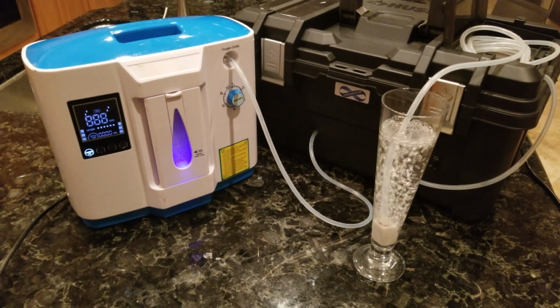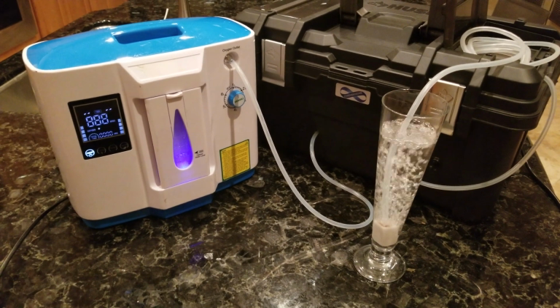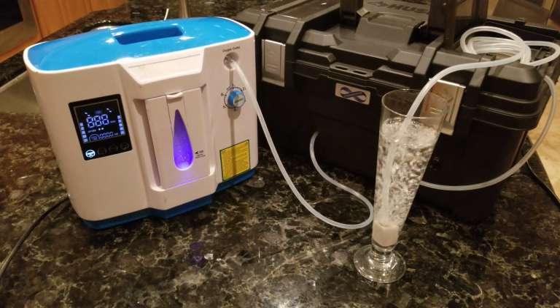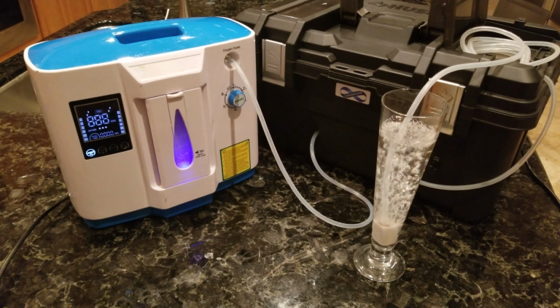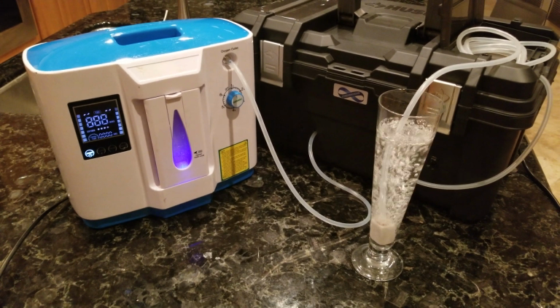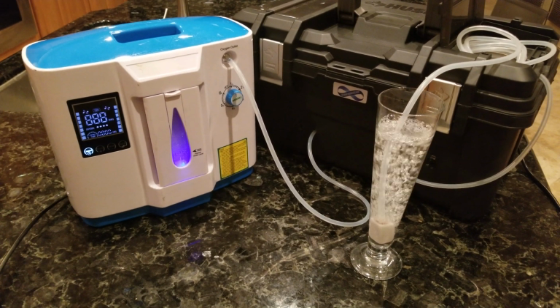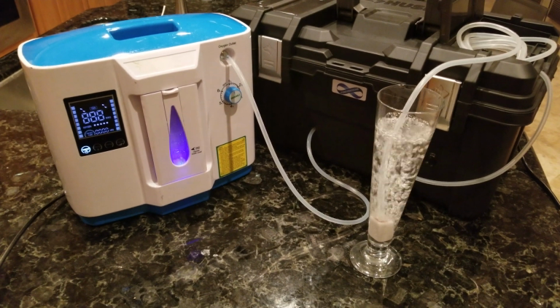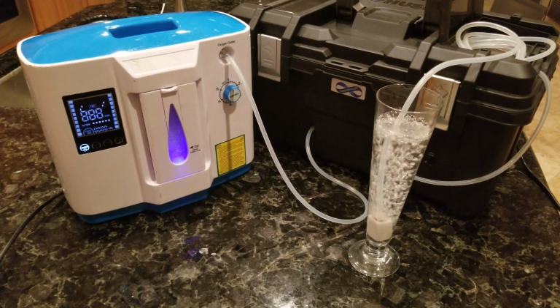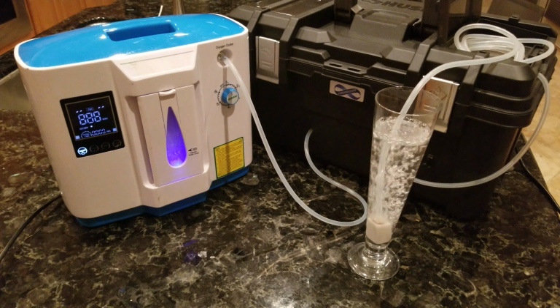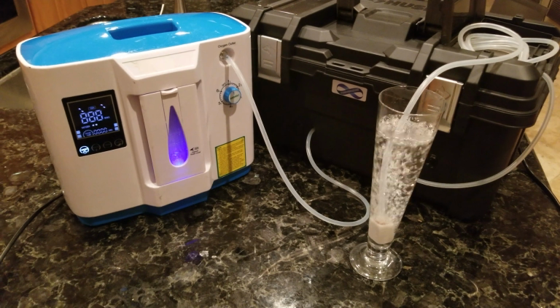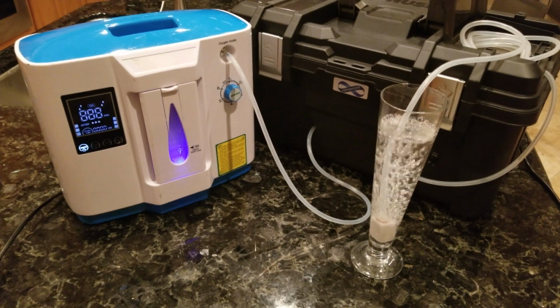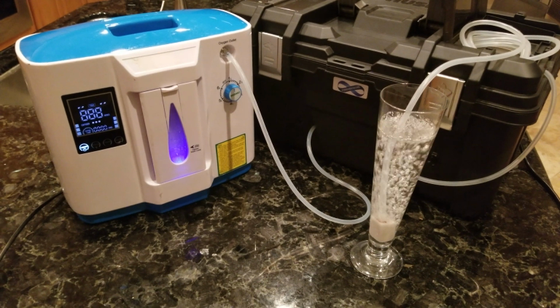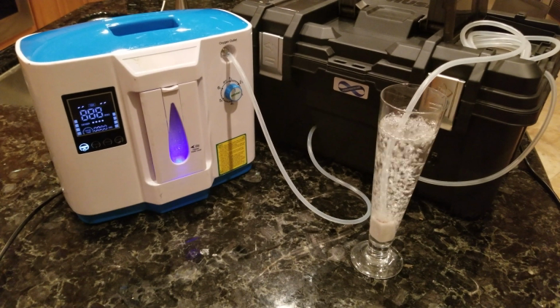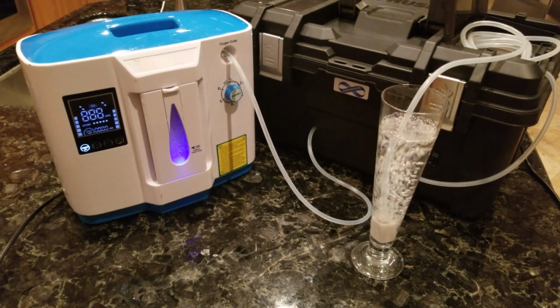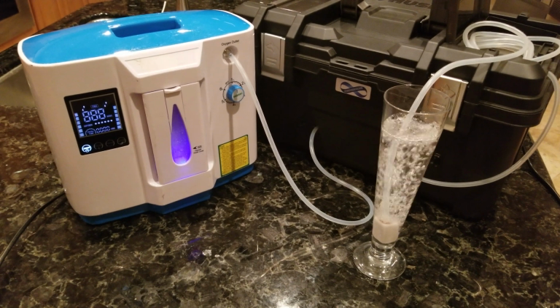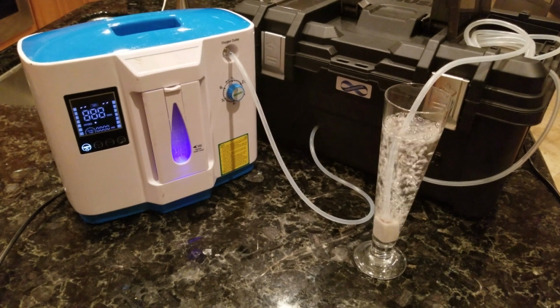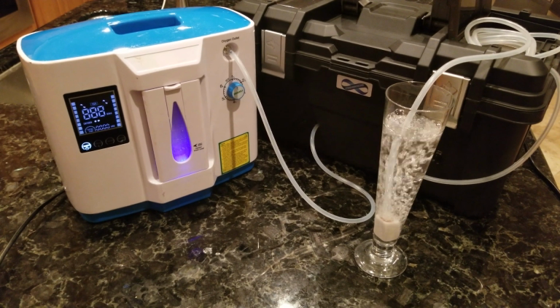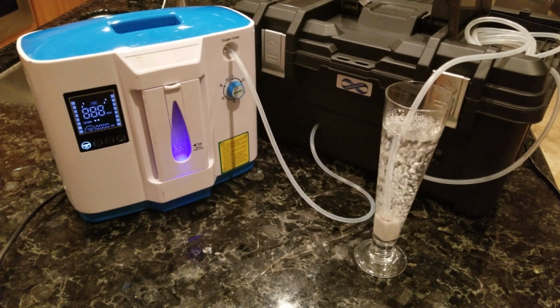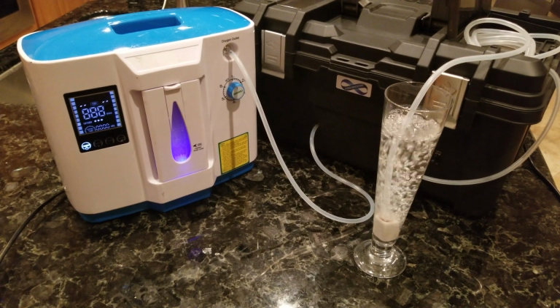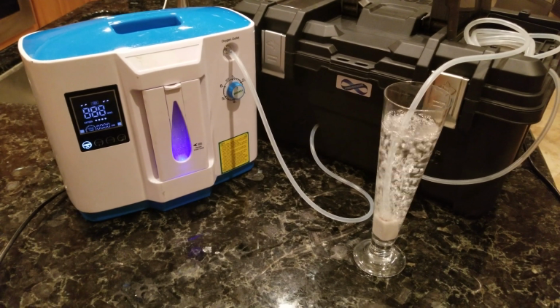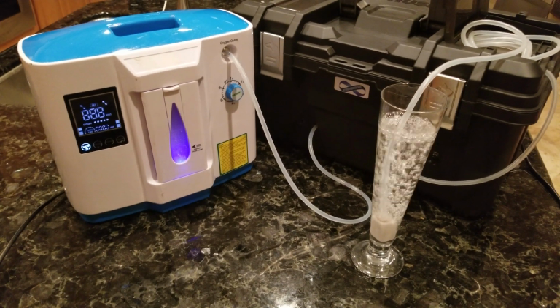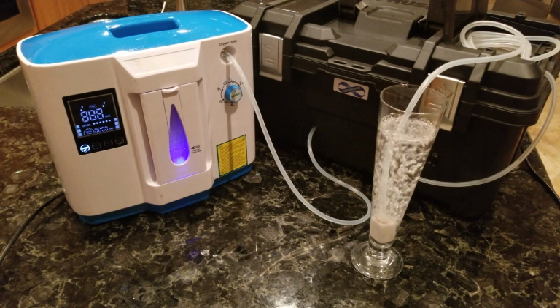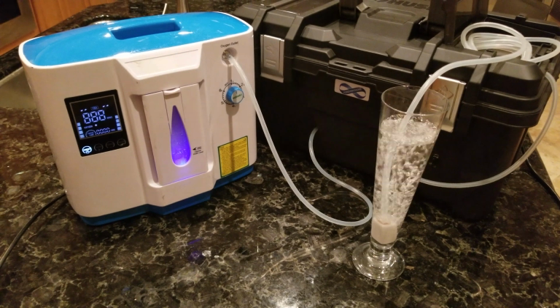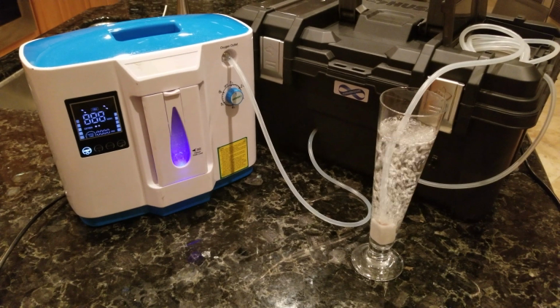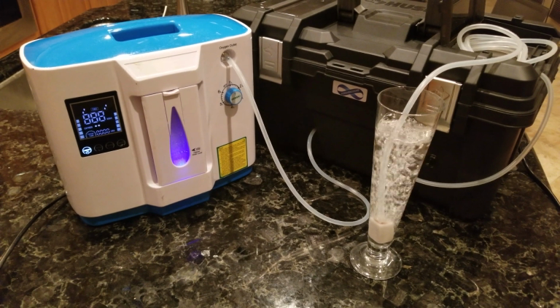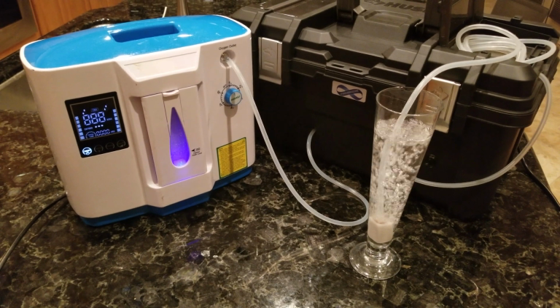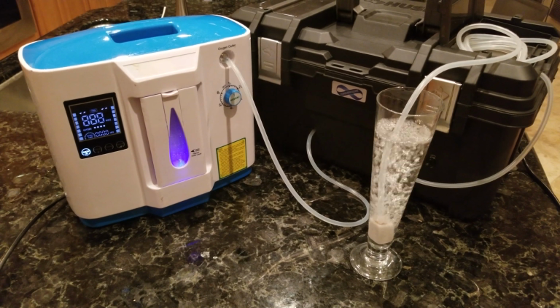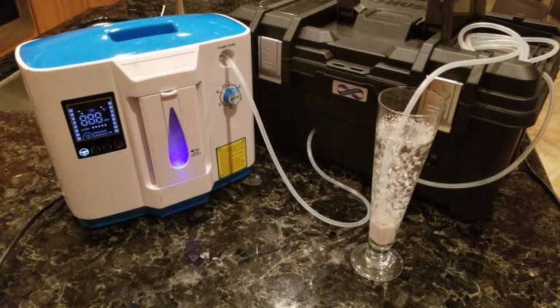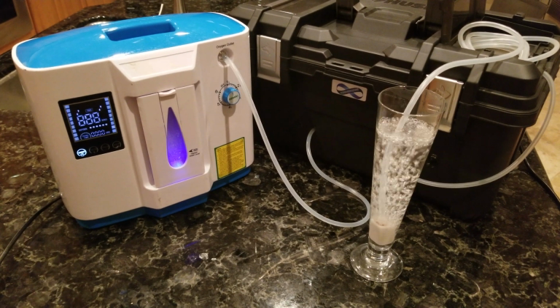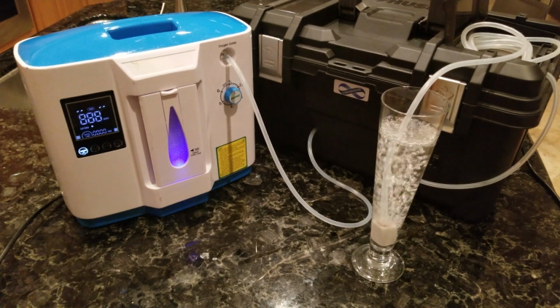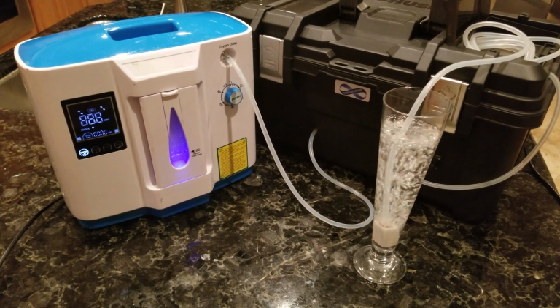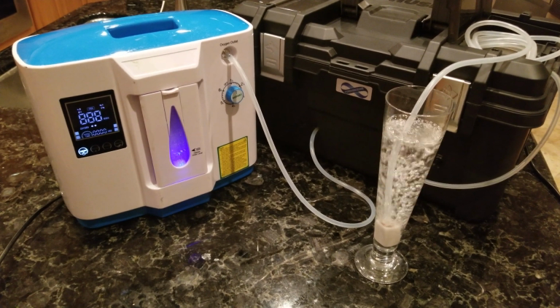You're not going to get ozonated oil over the internet because the oil dissipates by the time it gets to you. If you want the benefits of ozonated oil, you need this setup. This setup costs thousands of dollars less than ozonators from Longevity — they cost $2,000 and don't produce as much ozone.